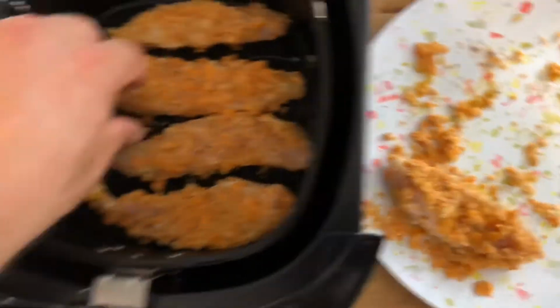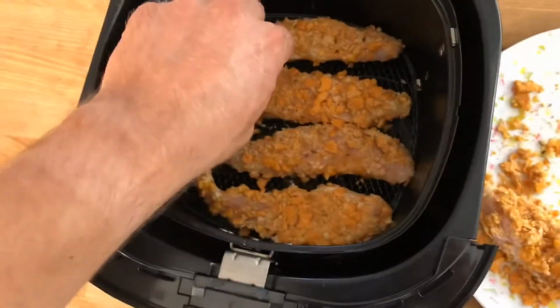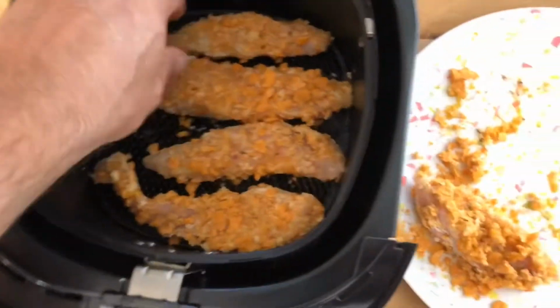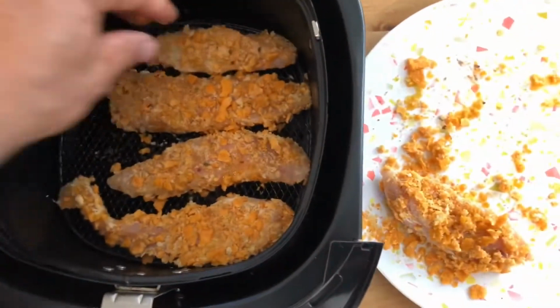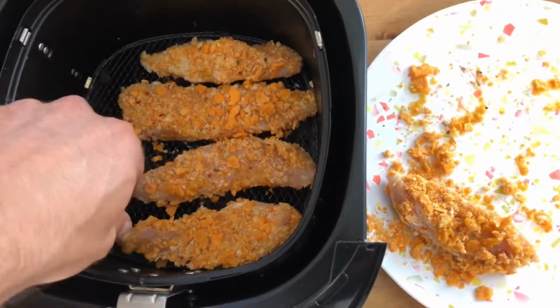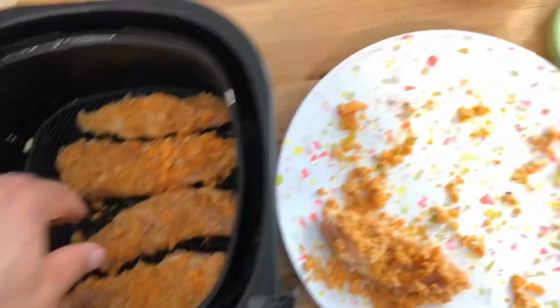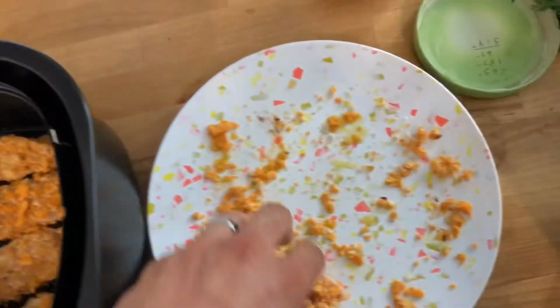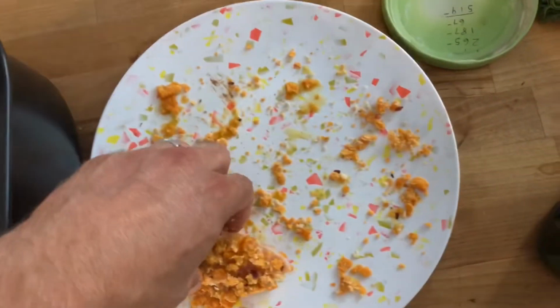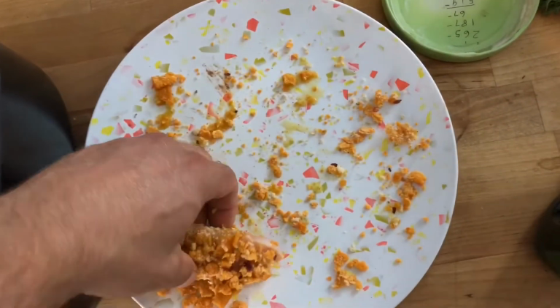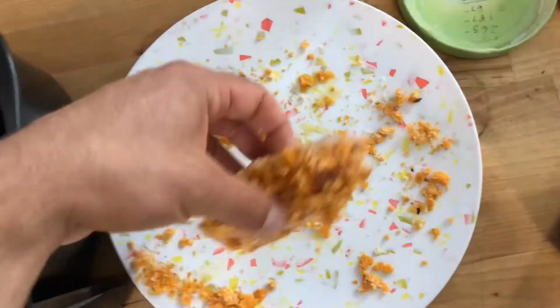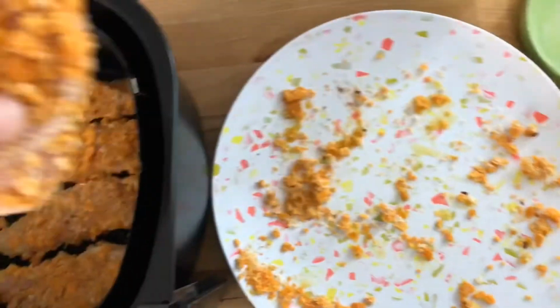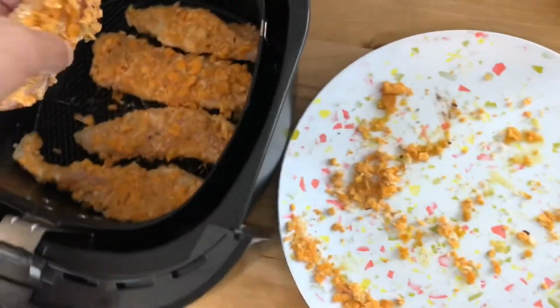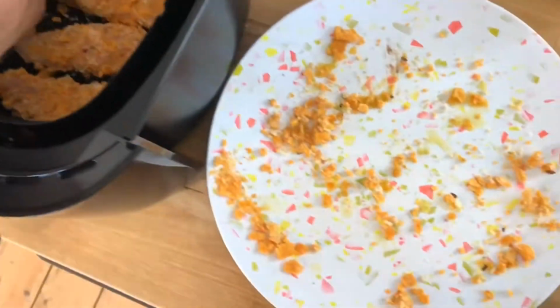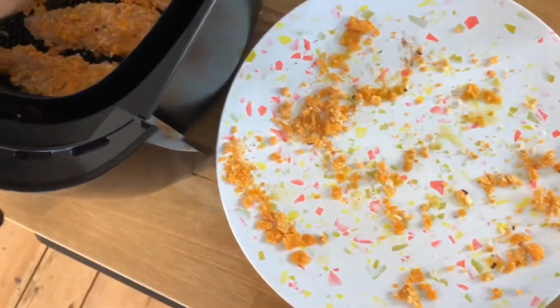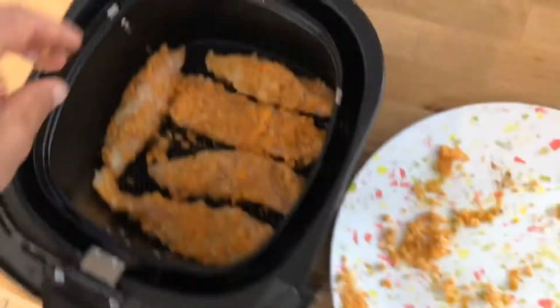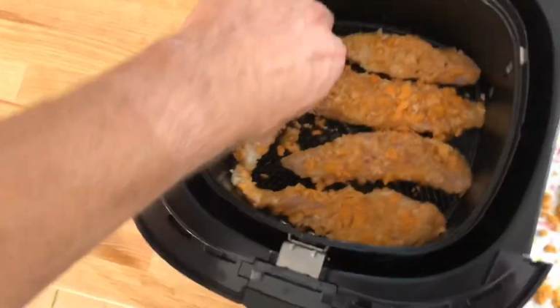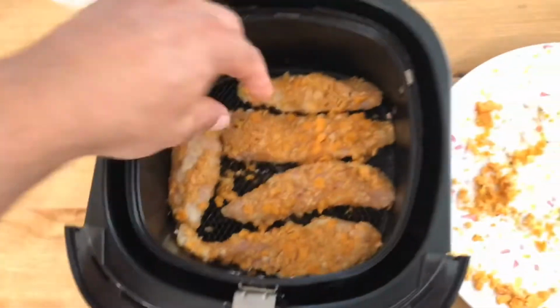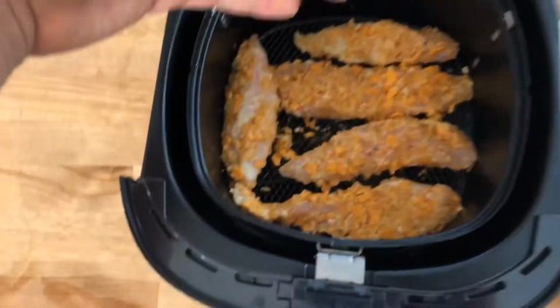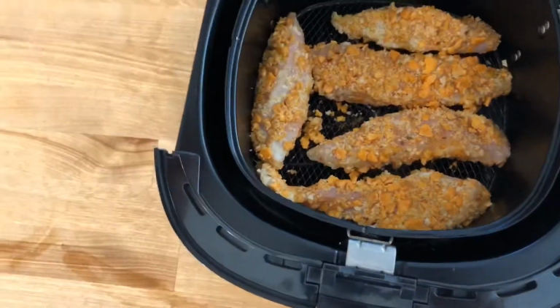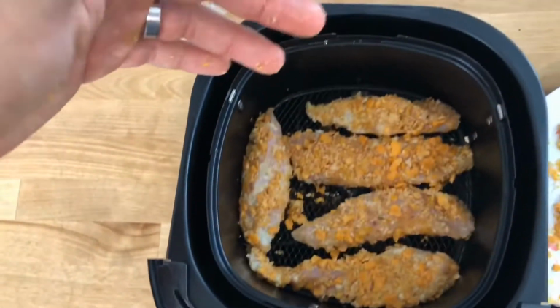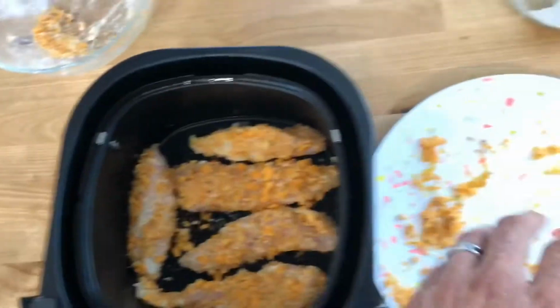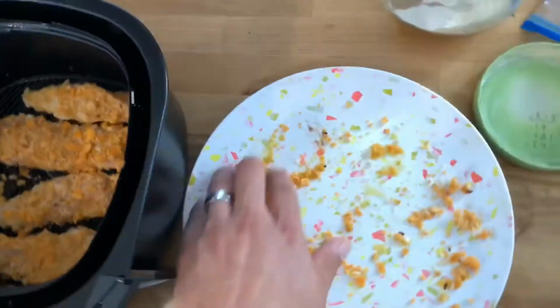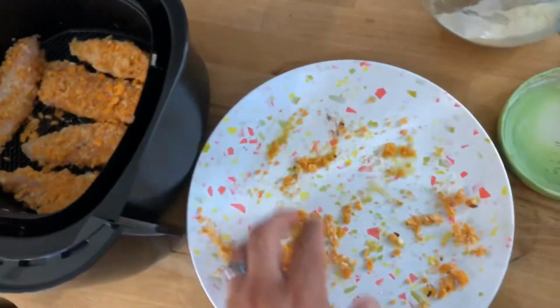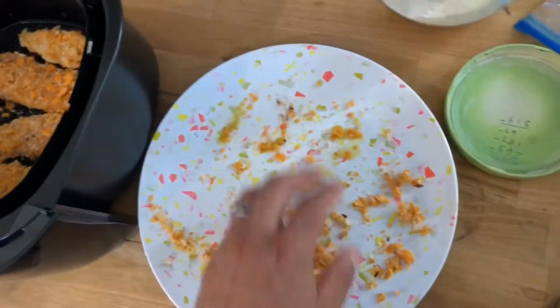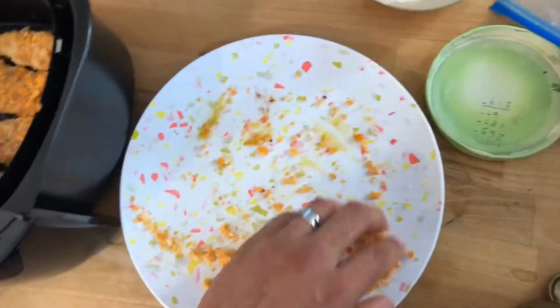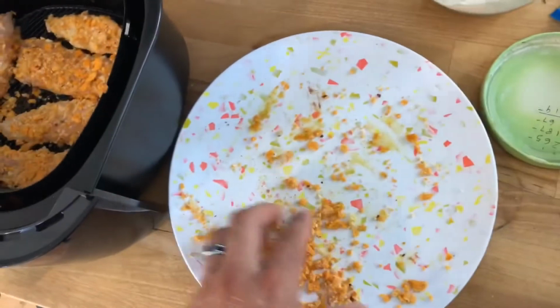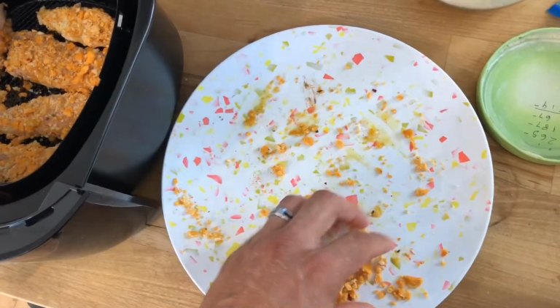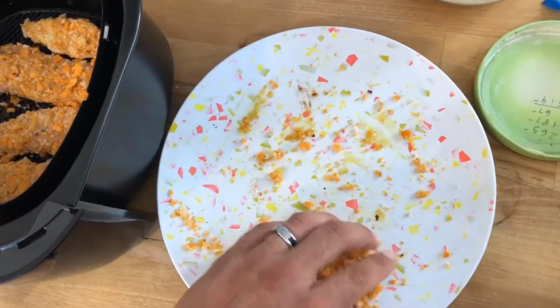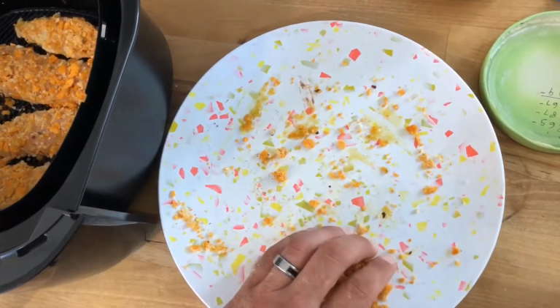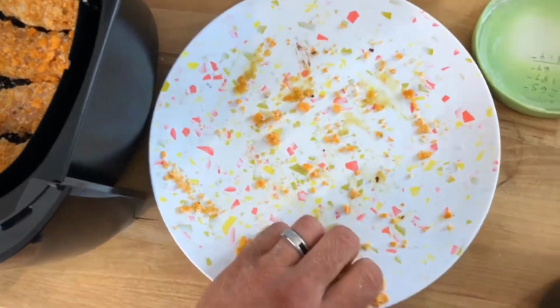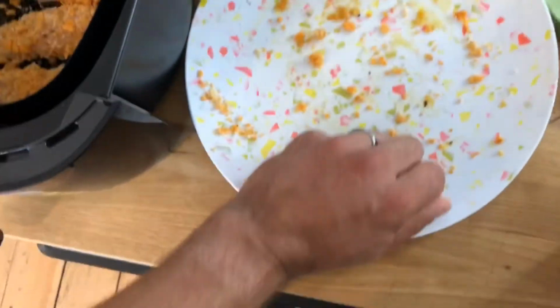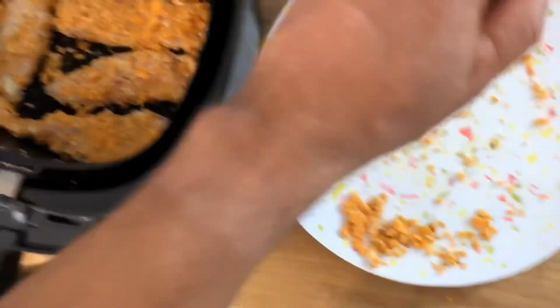What do you think? Can we get one more in there? Yeah. See how that one's lacking a lot of breading? We'll just put all this in there, just for health reasons.